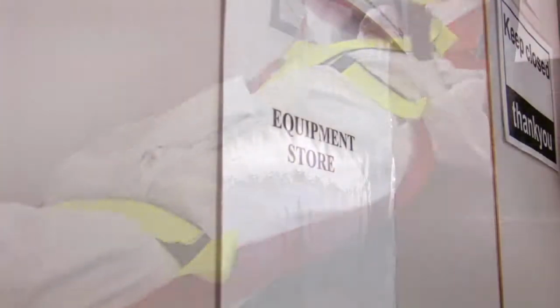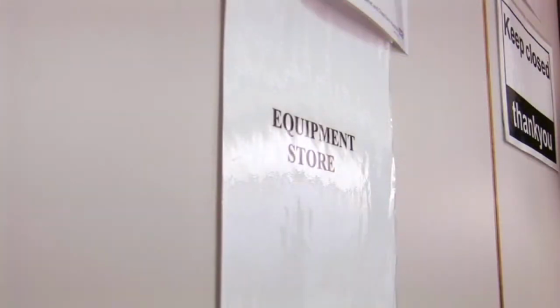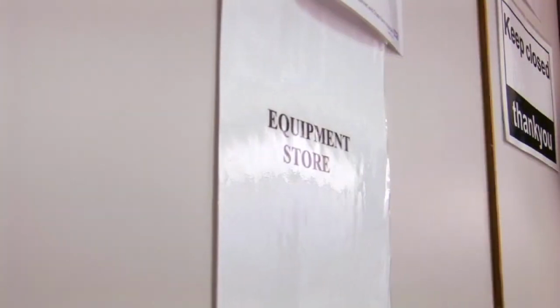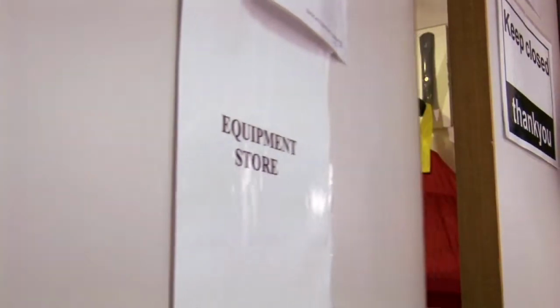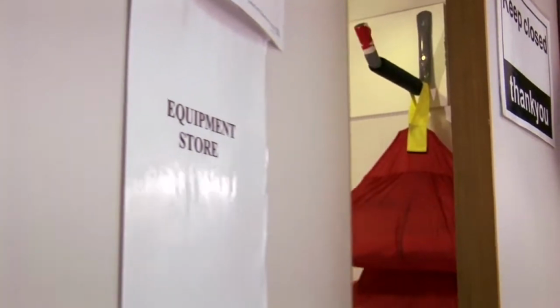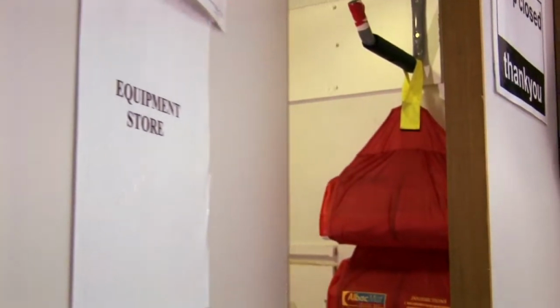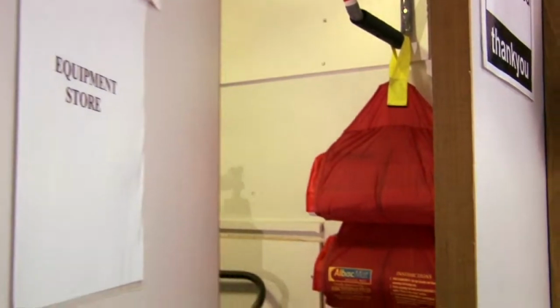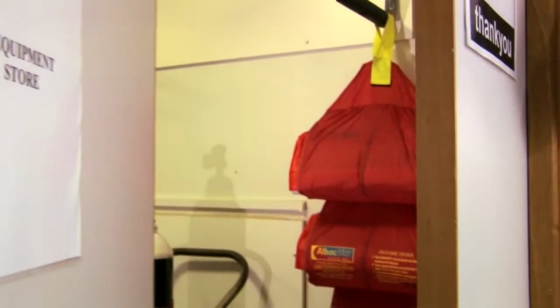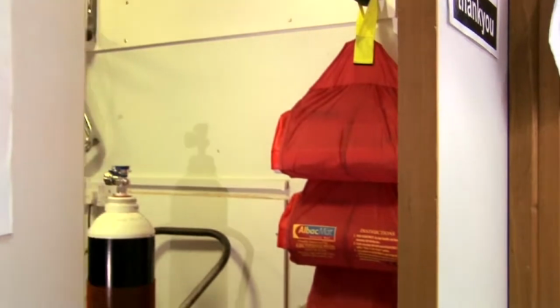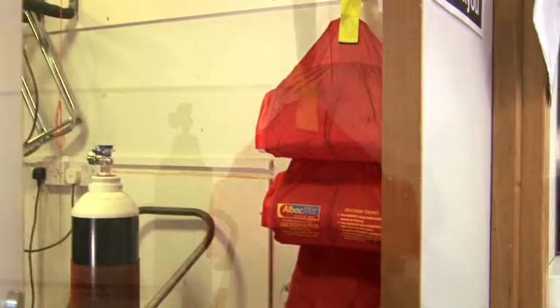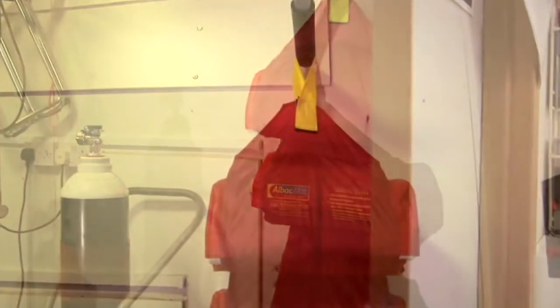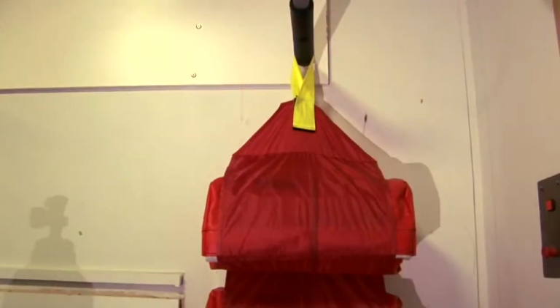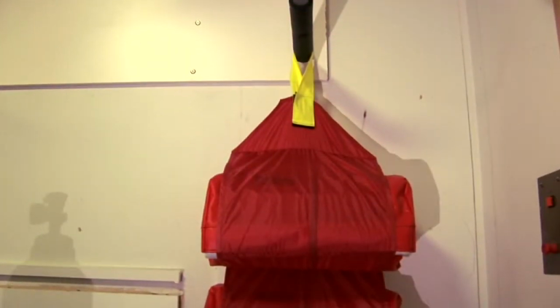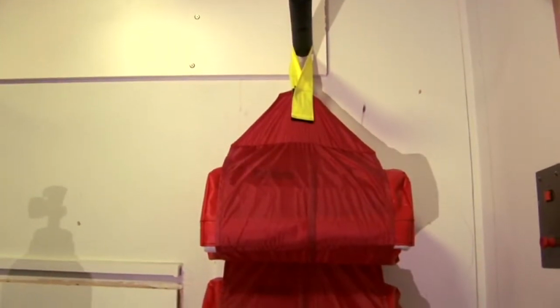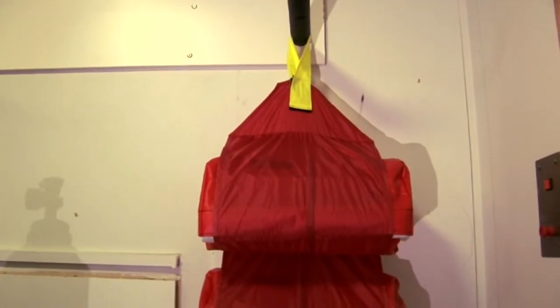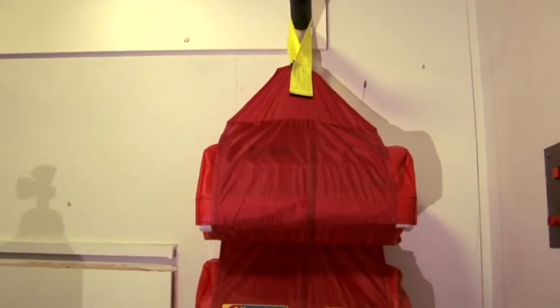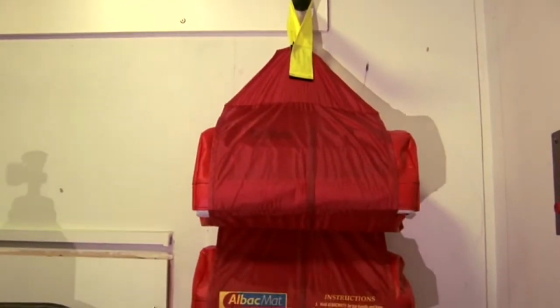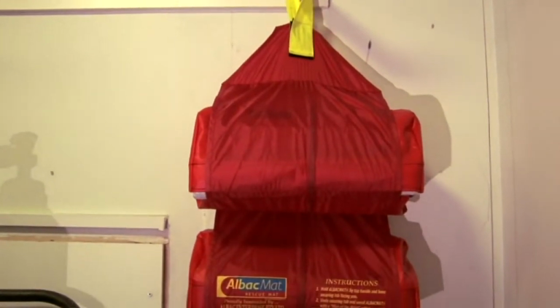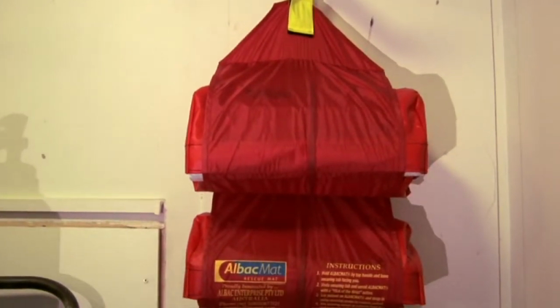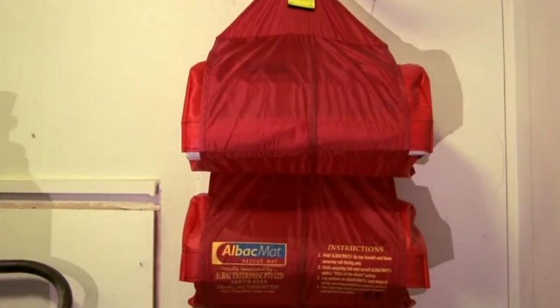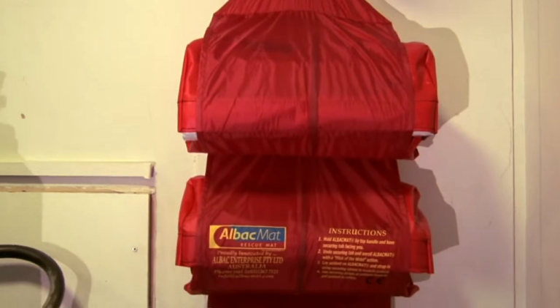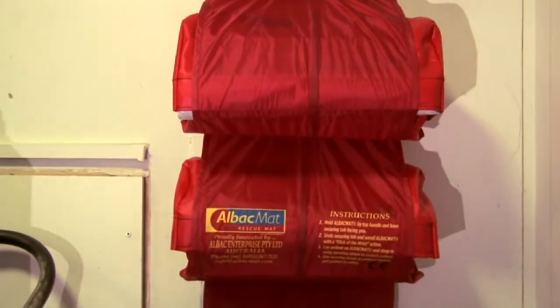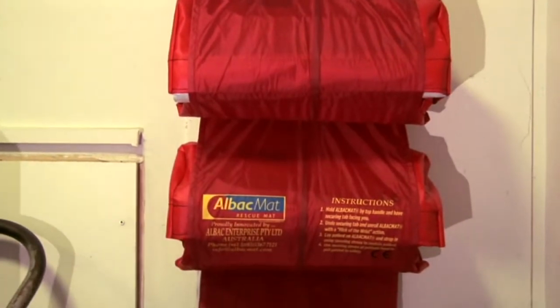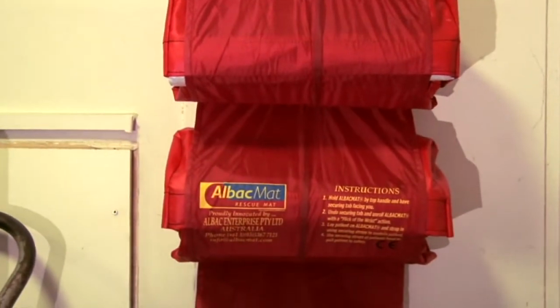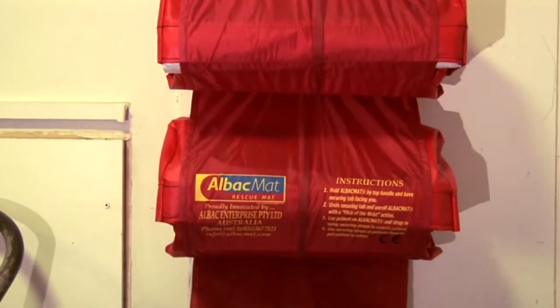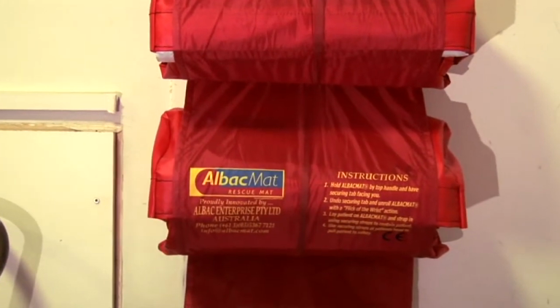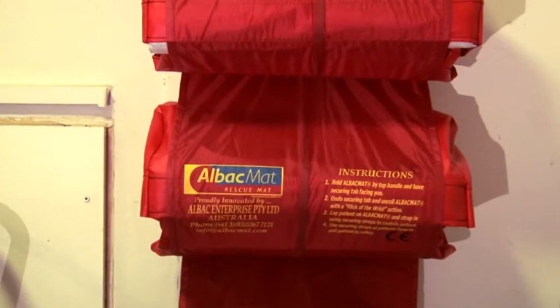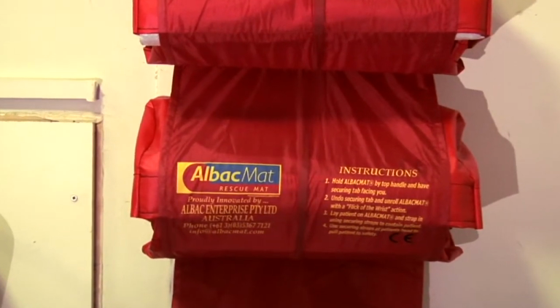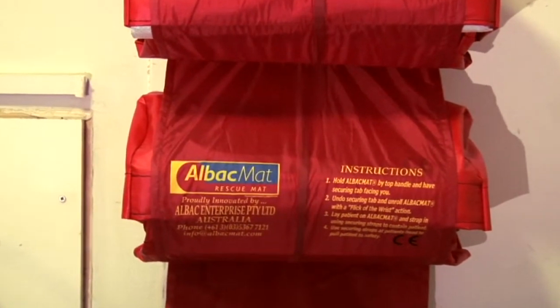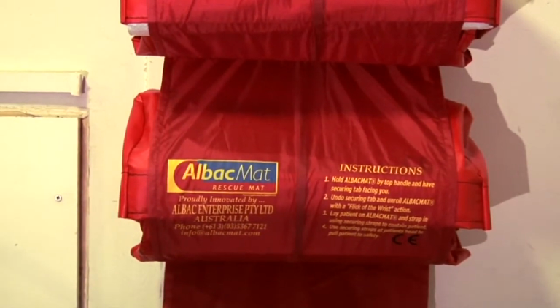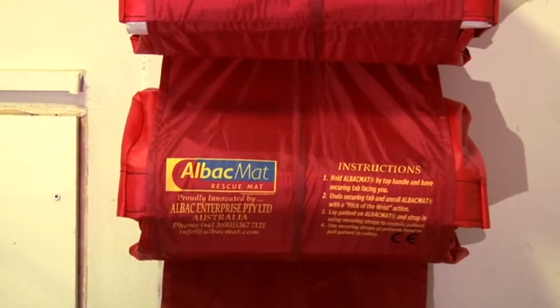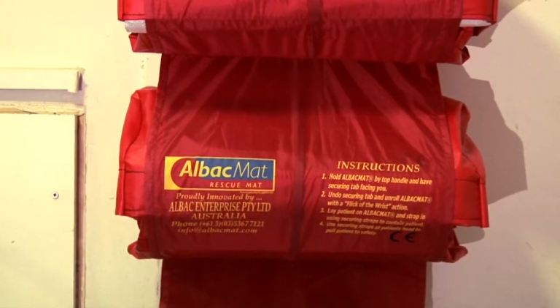ALBAC mats will be made available in wards and departments where a need has been identified by assessment. You must familiarise yourself with the location so you can find them in an emergency.